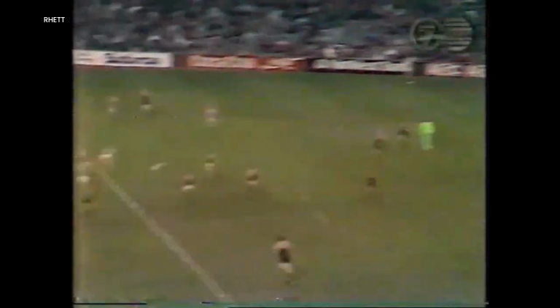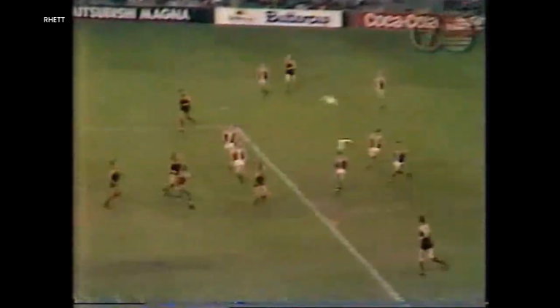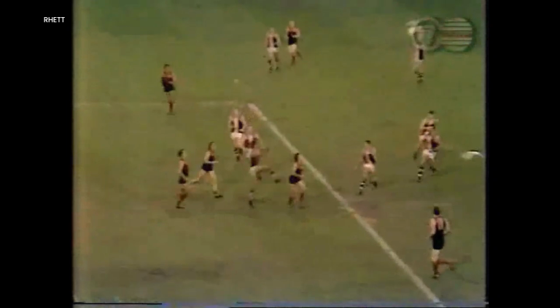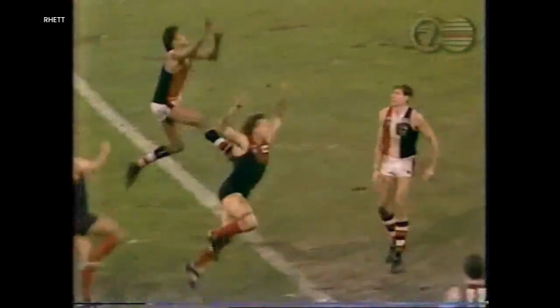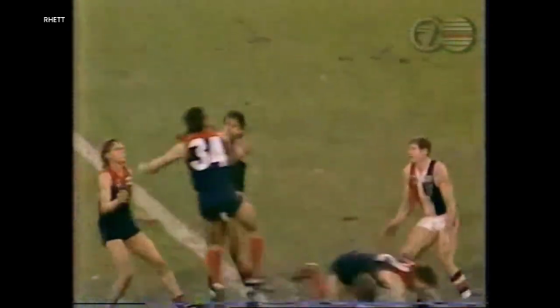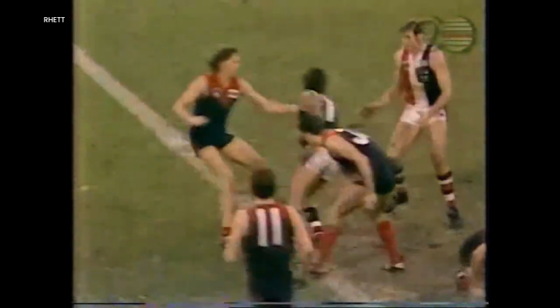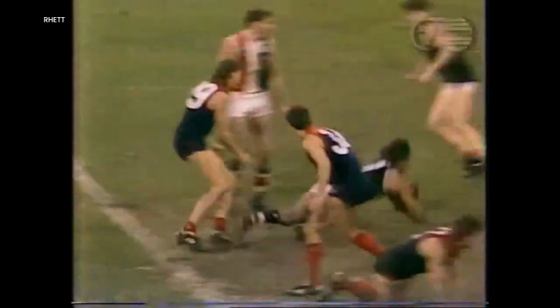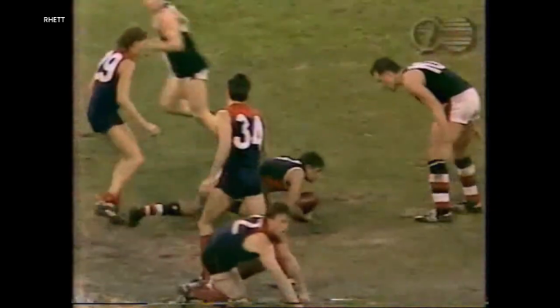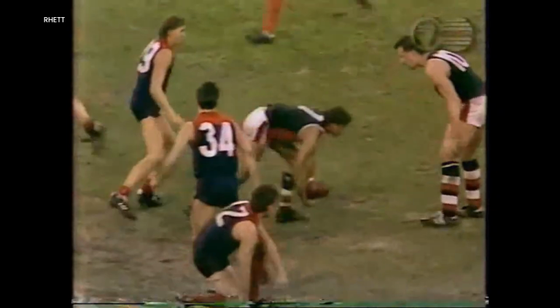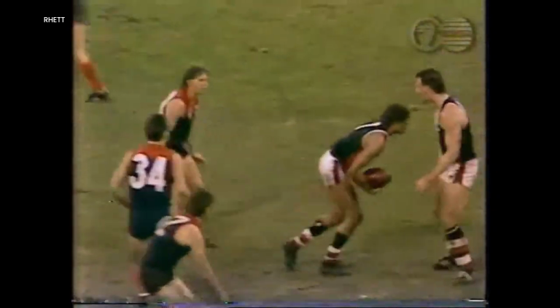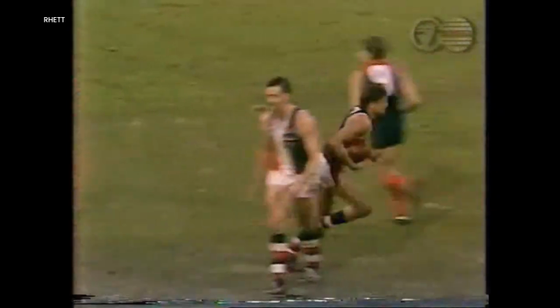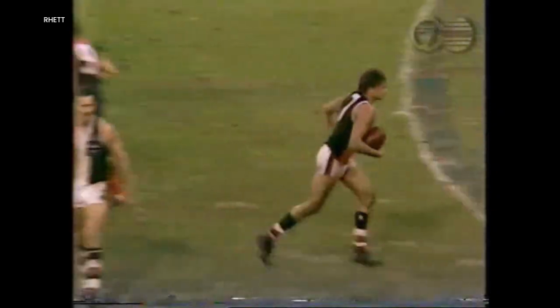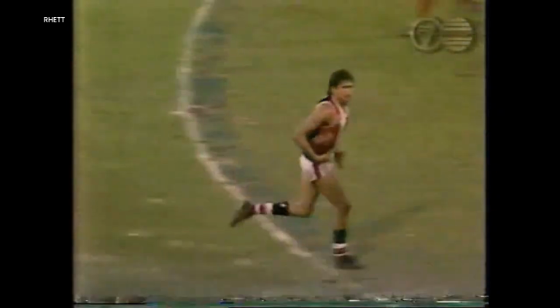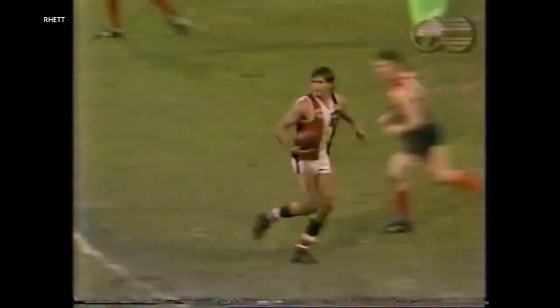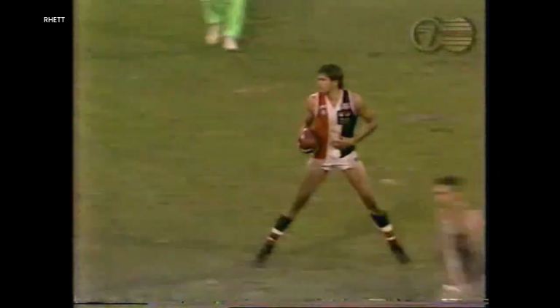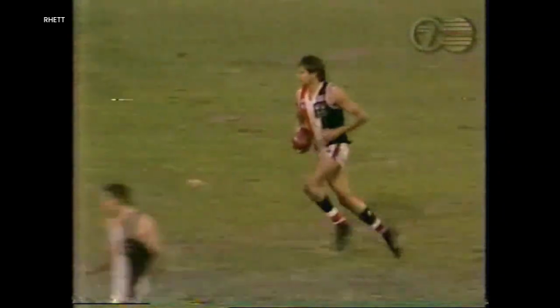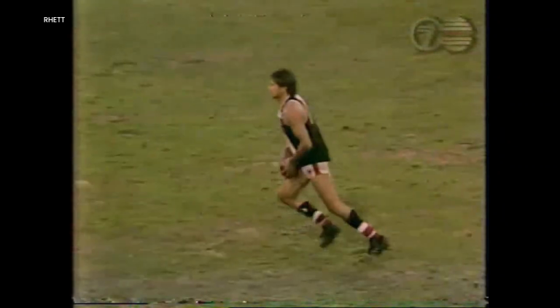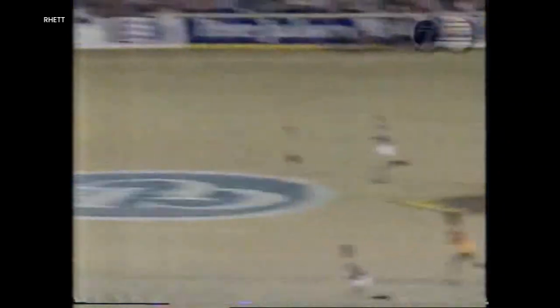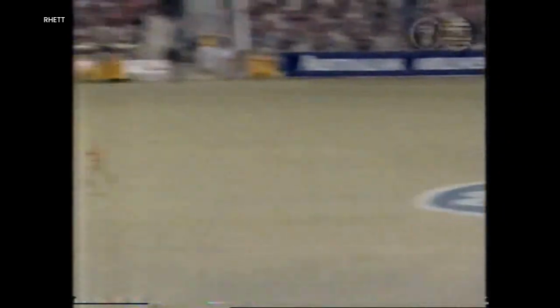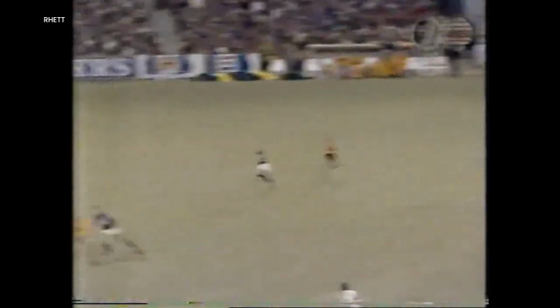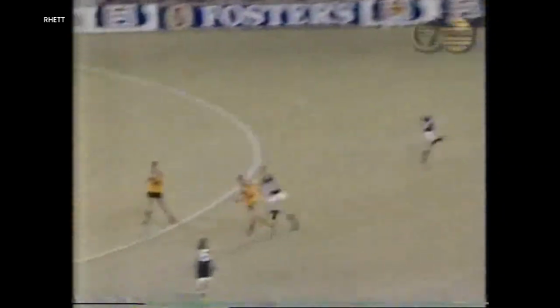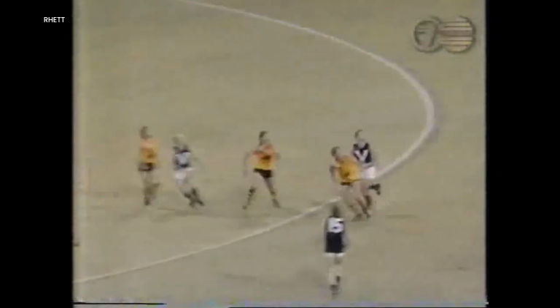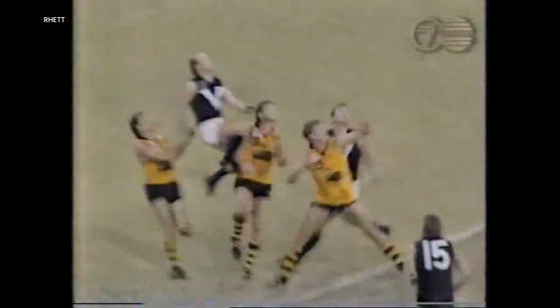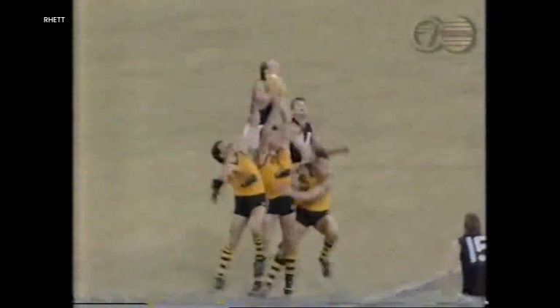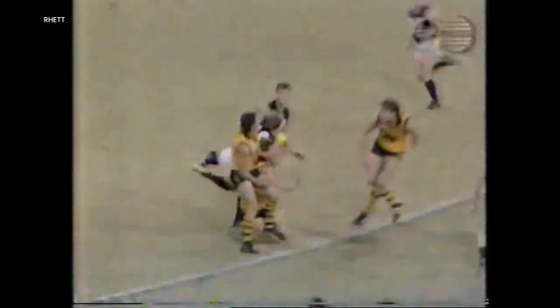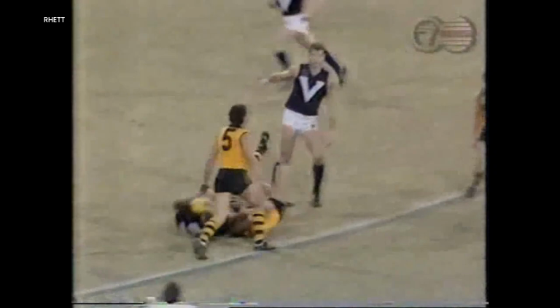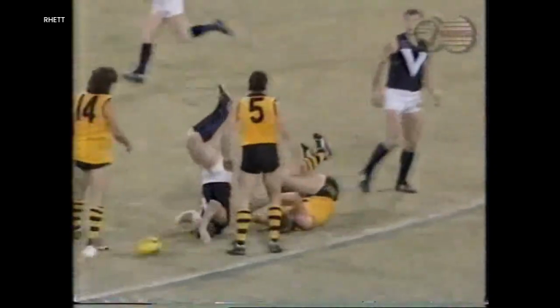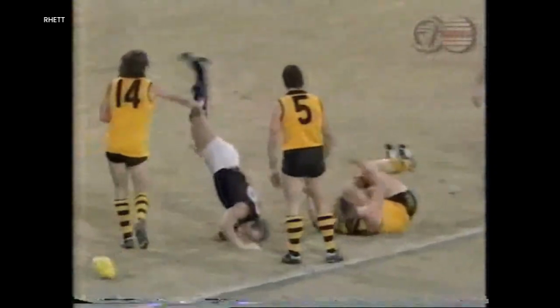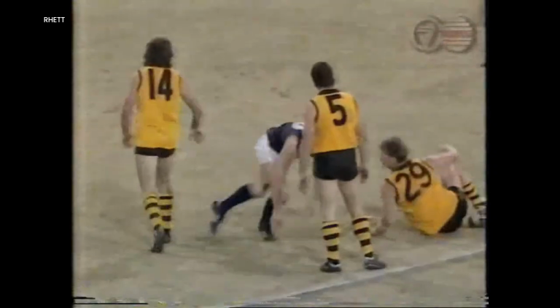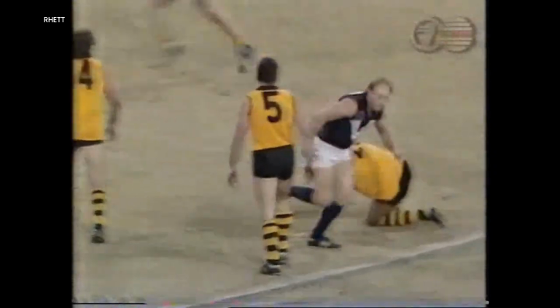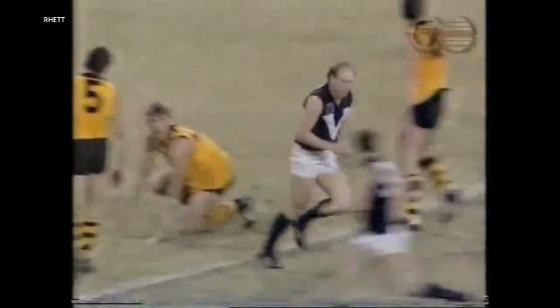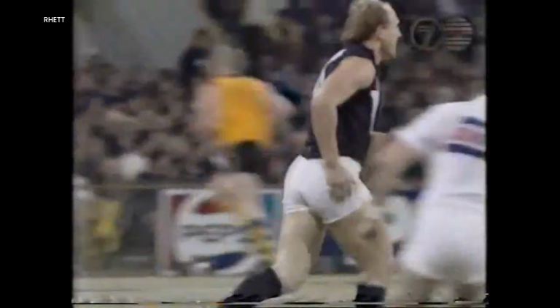Straight down the centre — oh! Win mark! Oh! What a mark! Sensational! They're drifting it now to the half-forward line — Ablett will be the hire! Great mark!